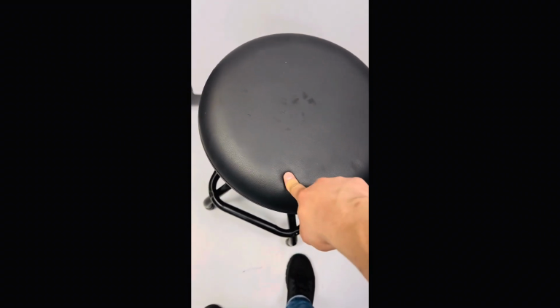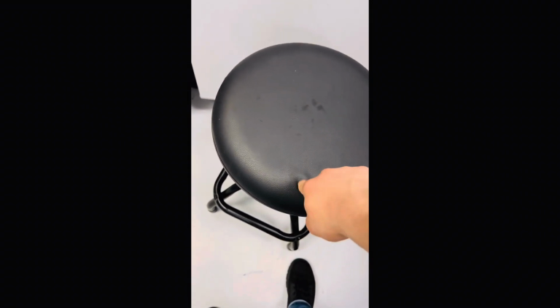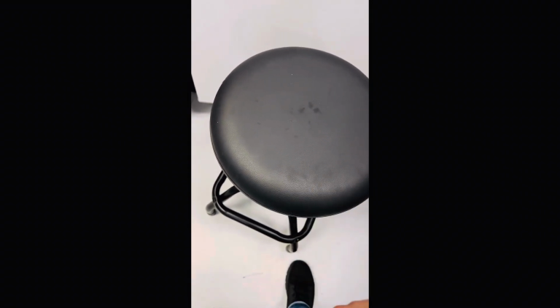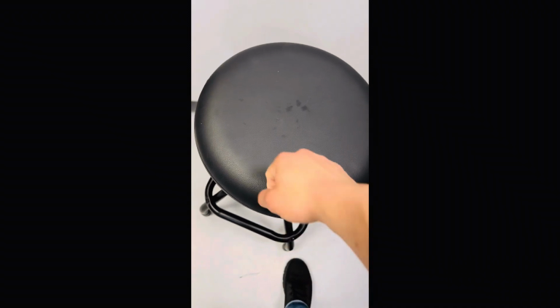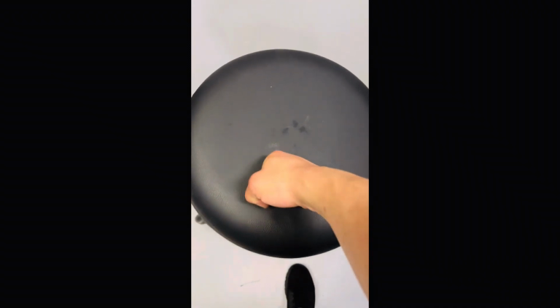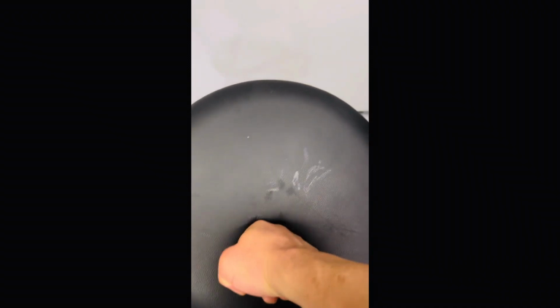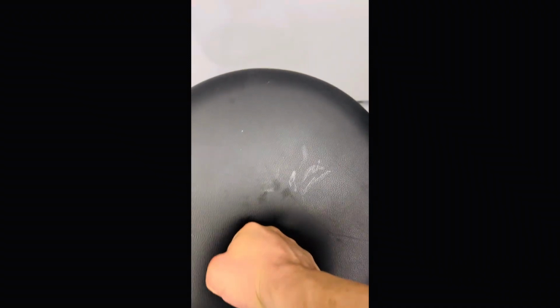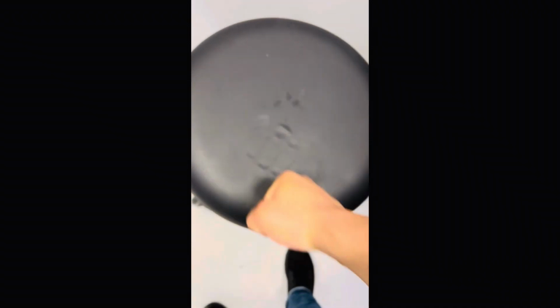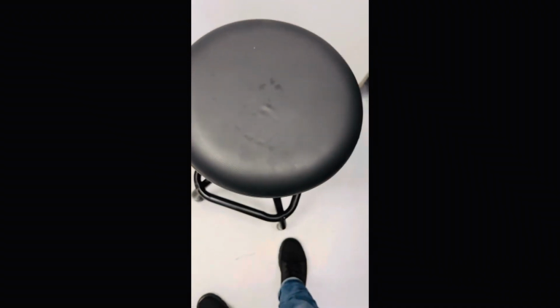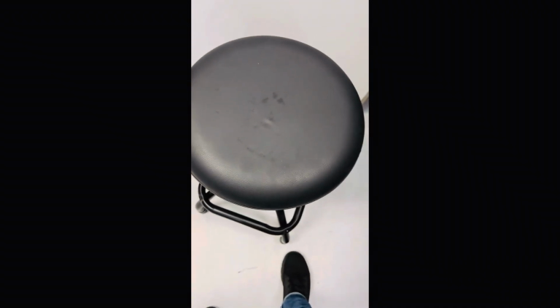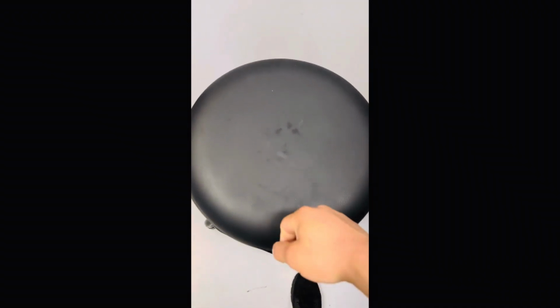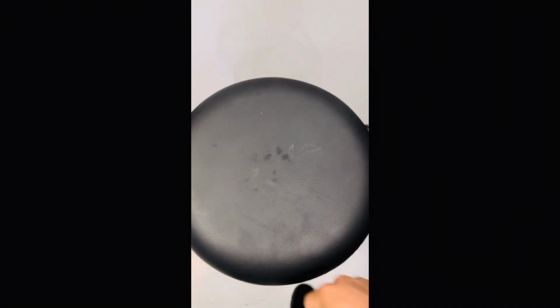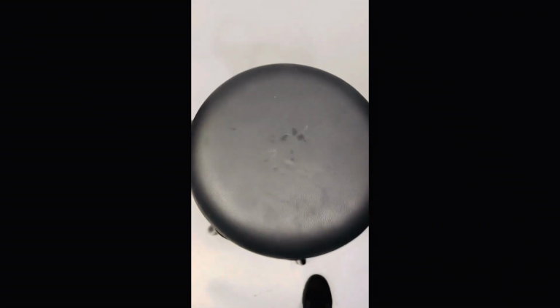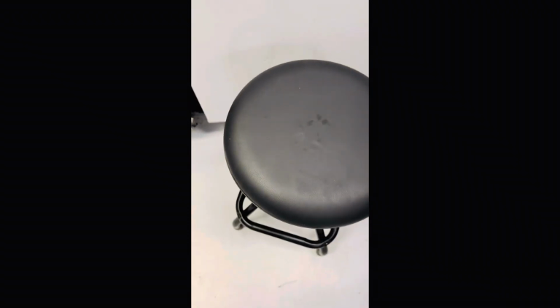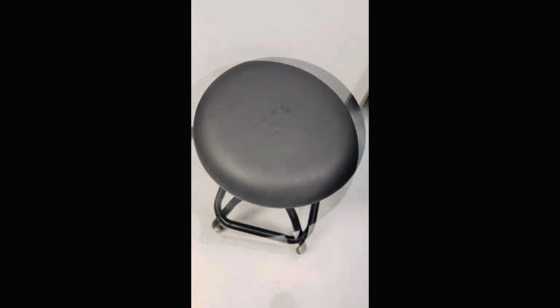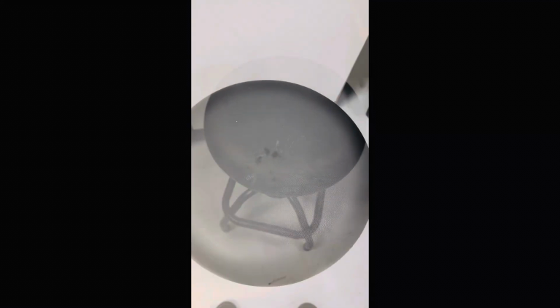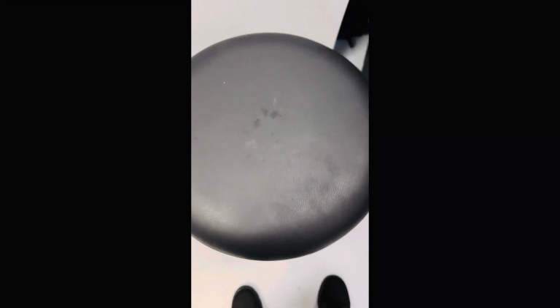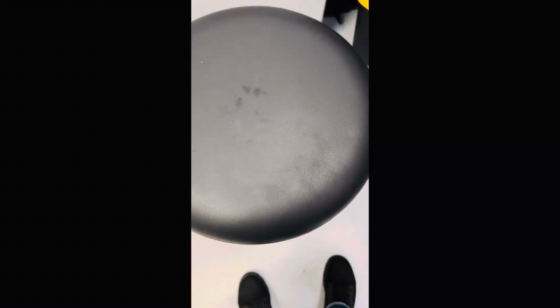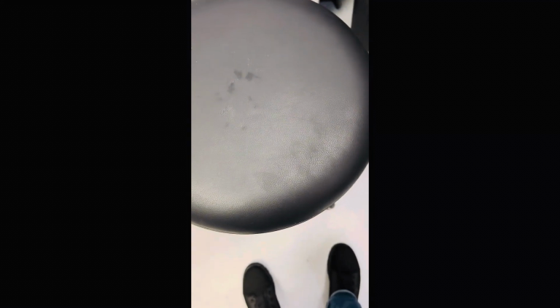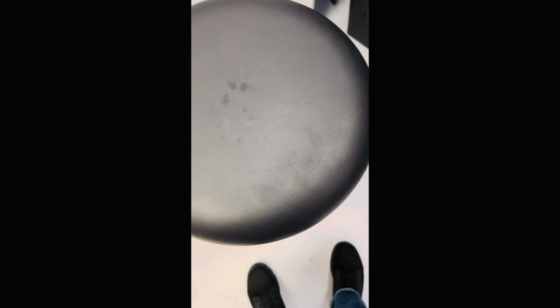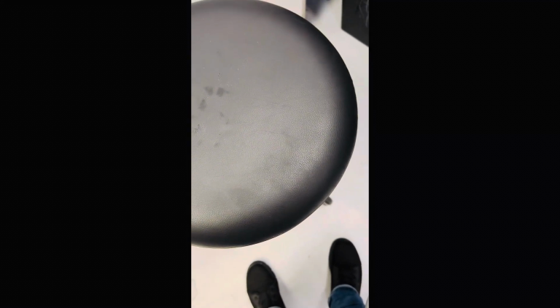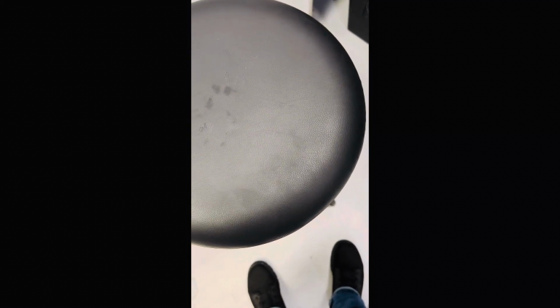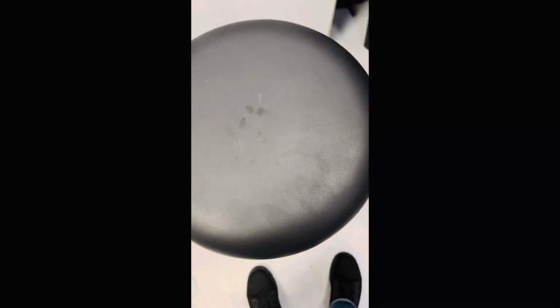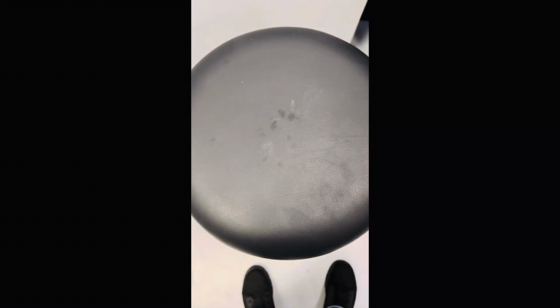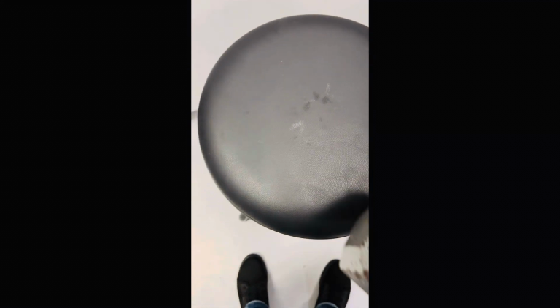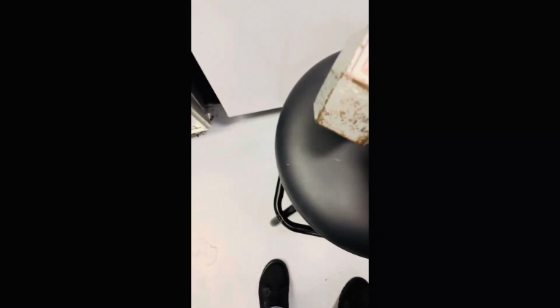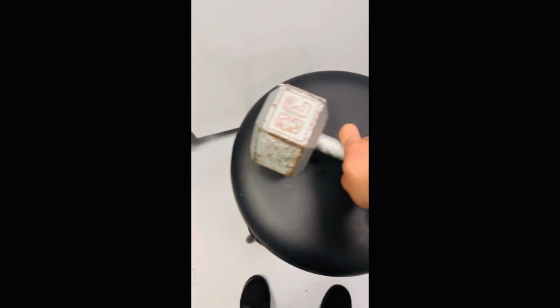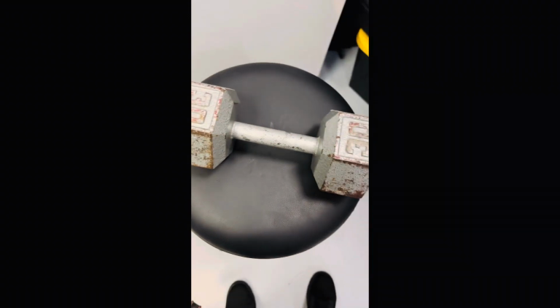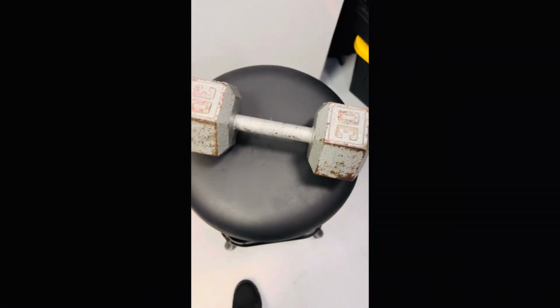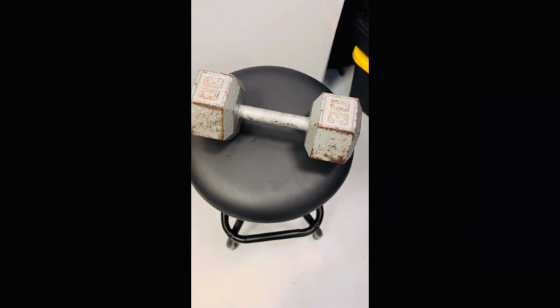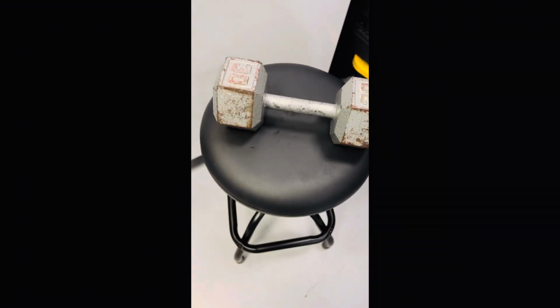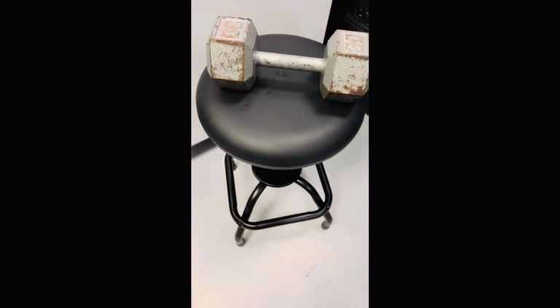I like a comfortable chair. Put my hand on it — I'm gonna put a 30-pound dumbbell on it and see if it leaves an impact.